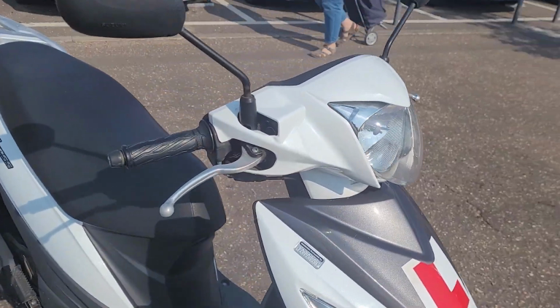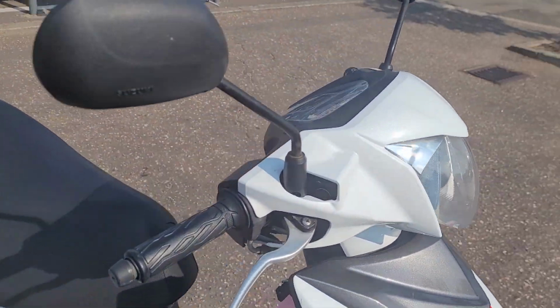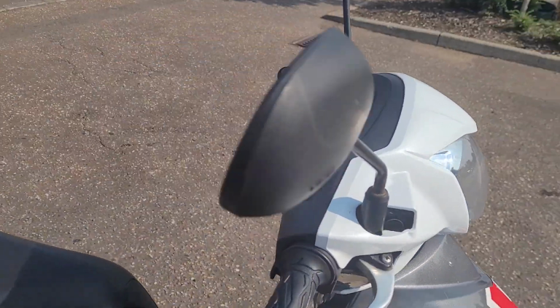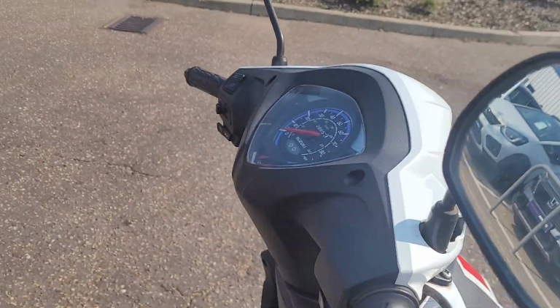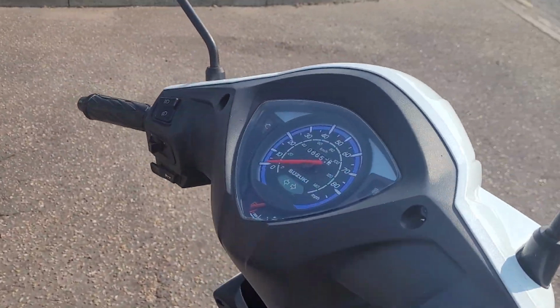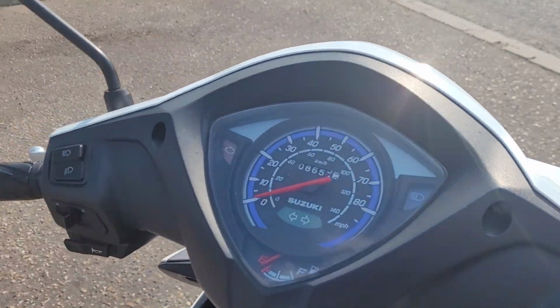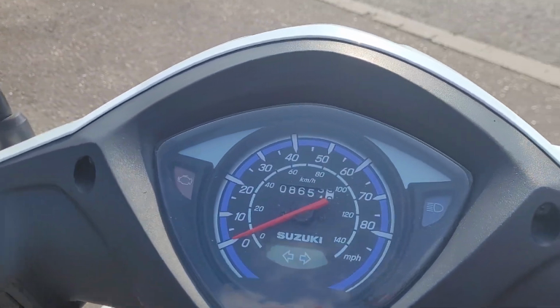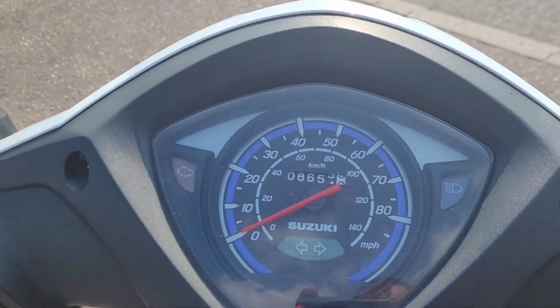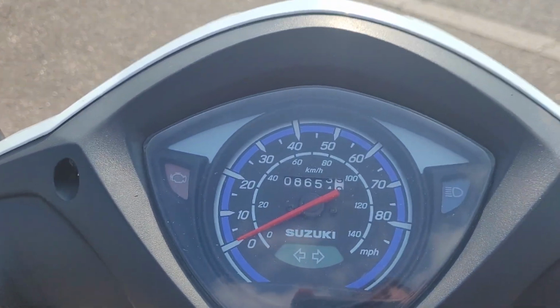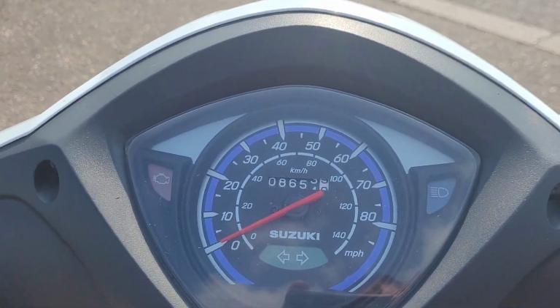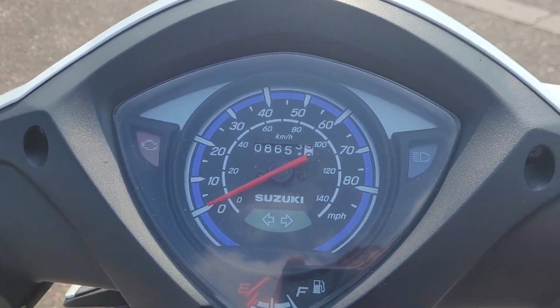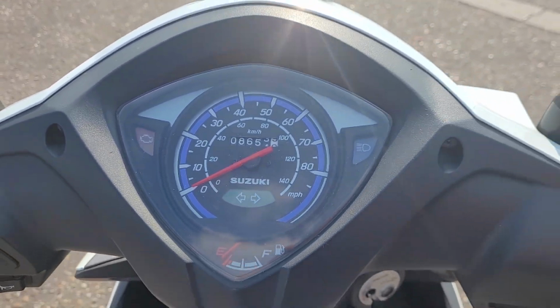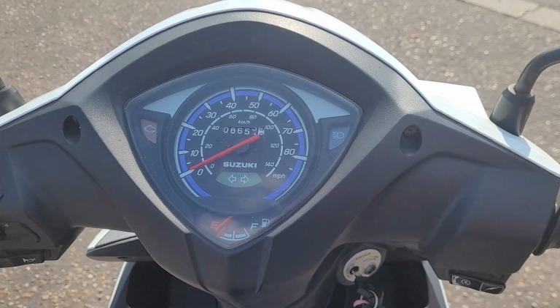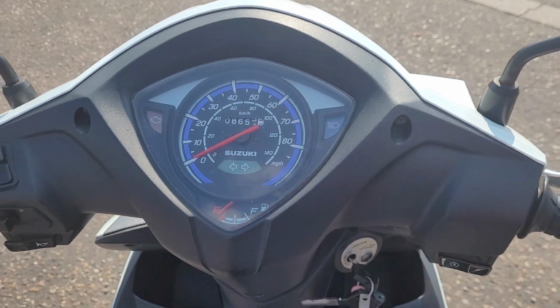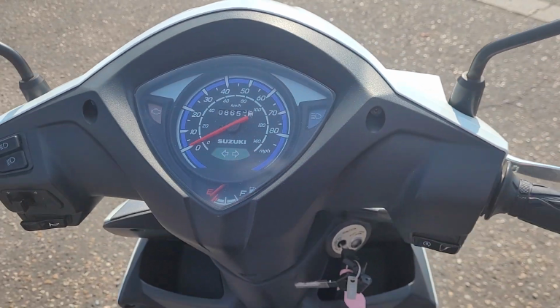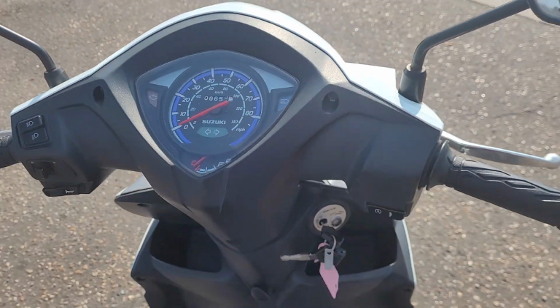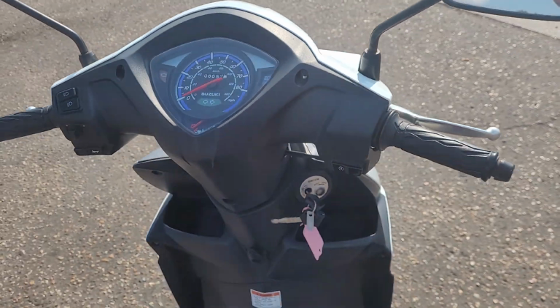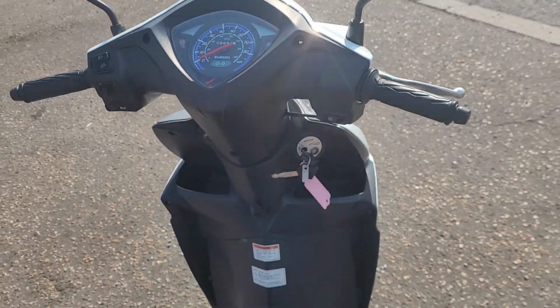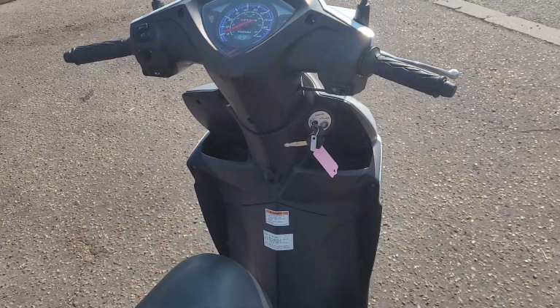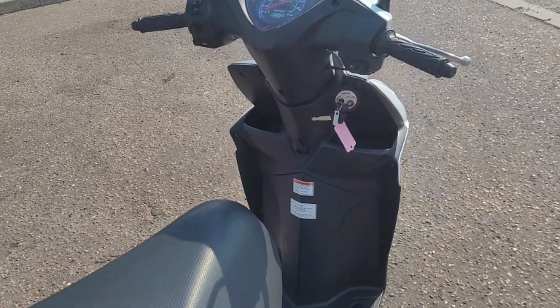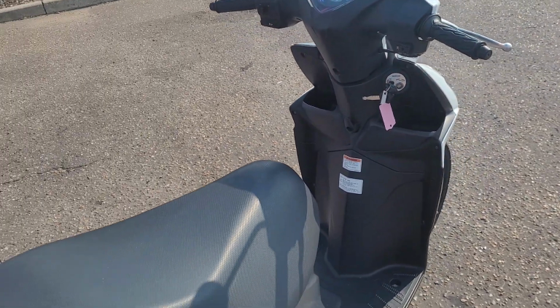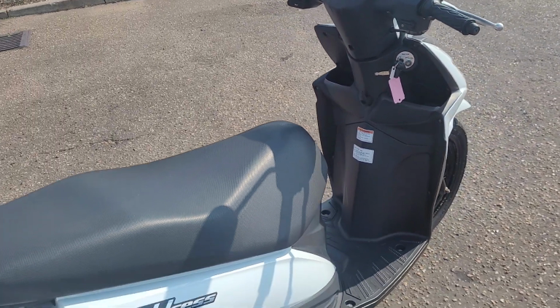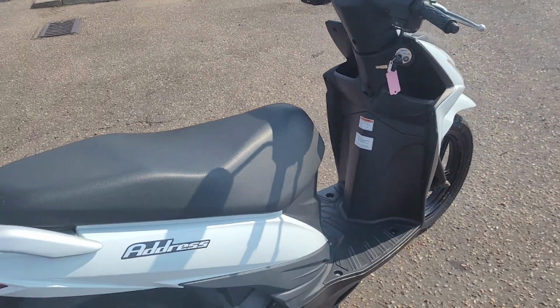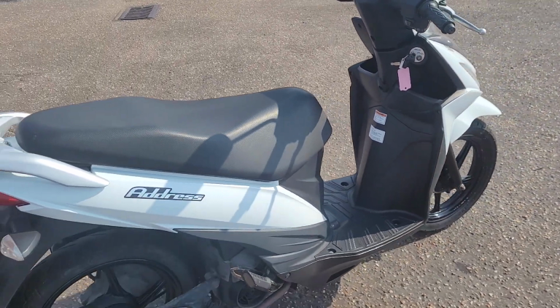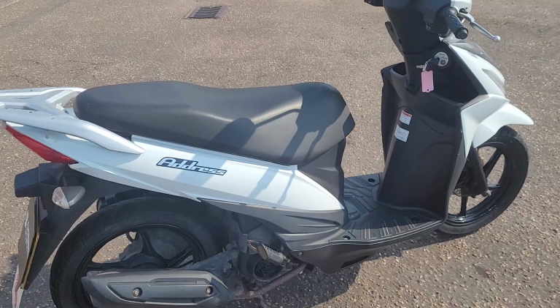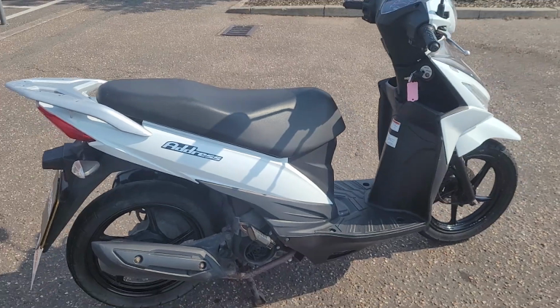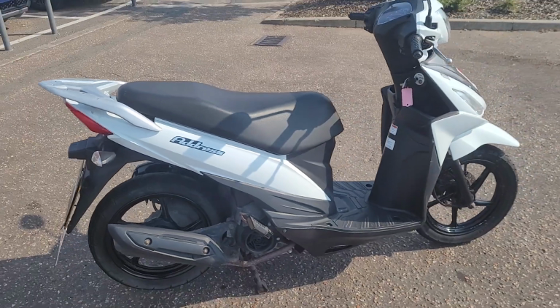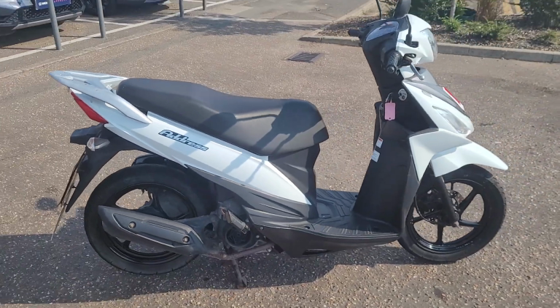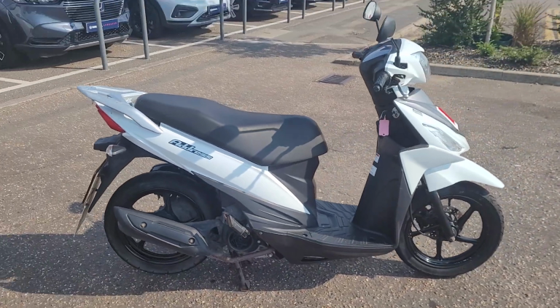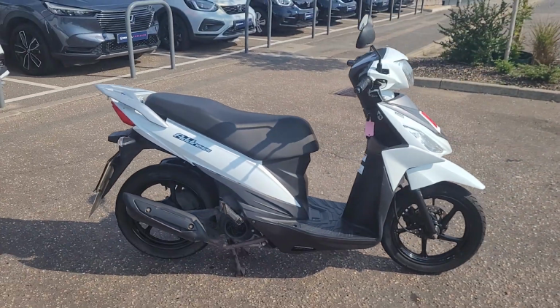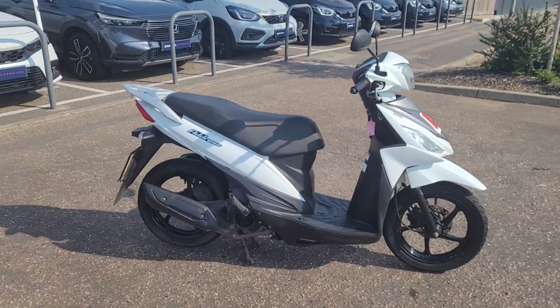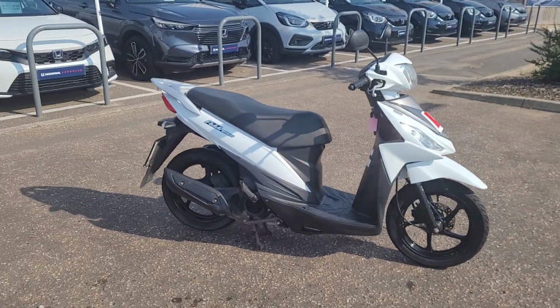I'll just show you the mileage — yeah, 8,654. Nice little dash, very simple, very clean, and a very inexpensive mode of transport, especially around the city.